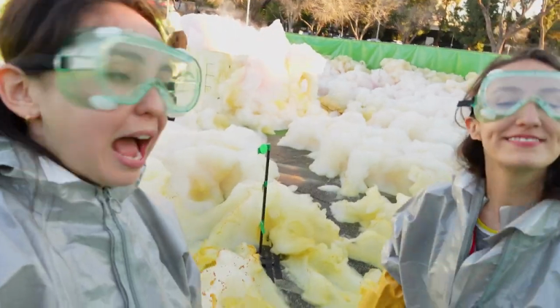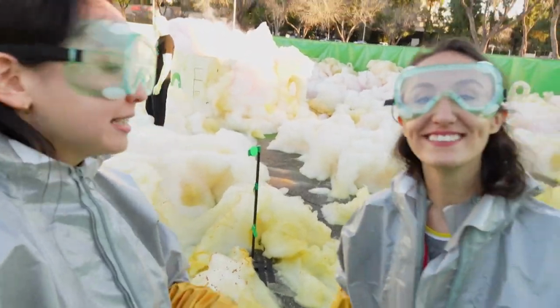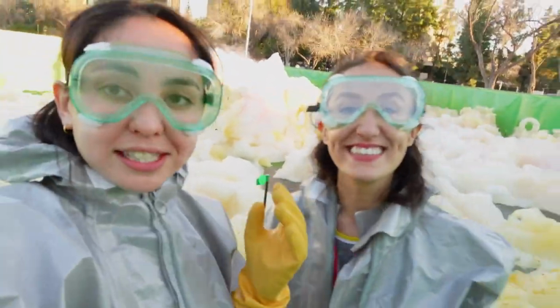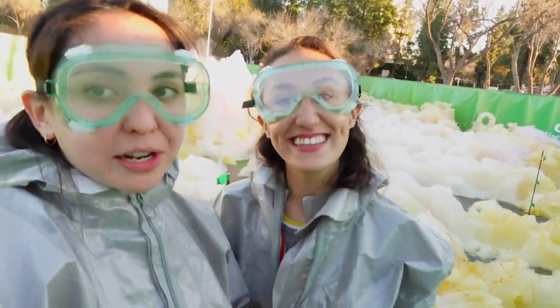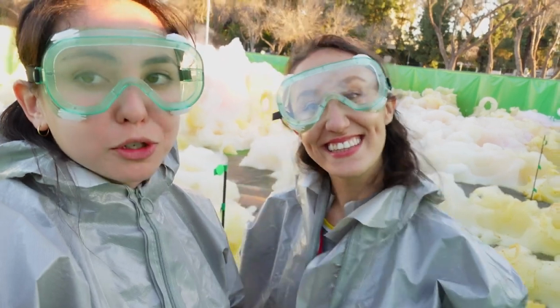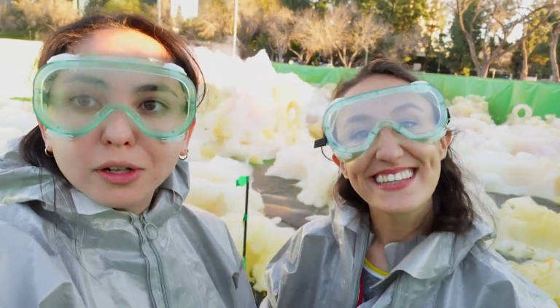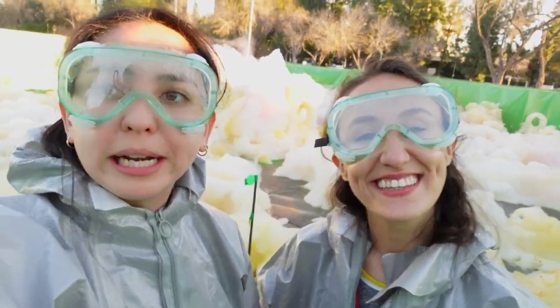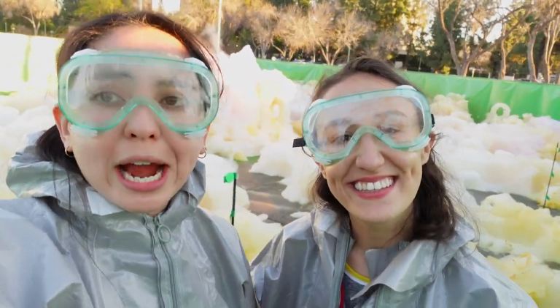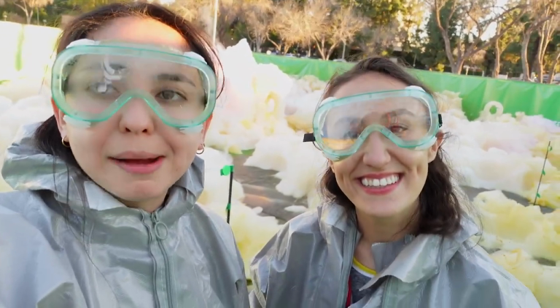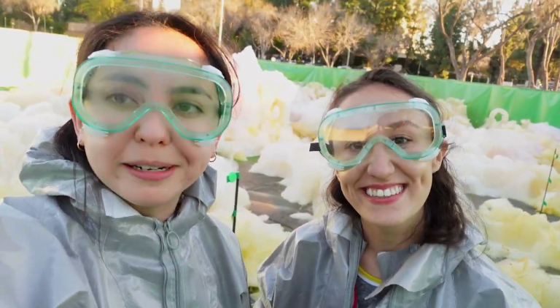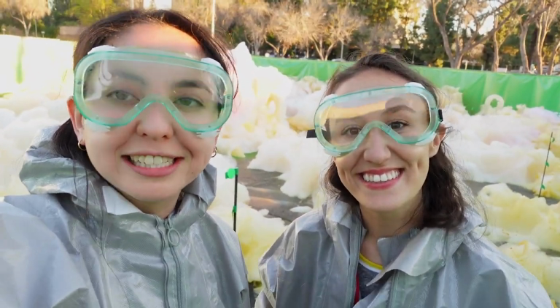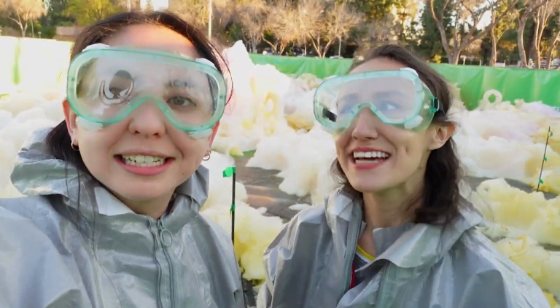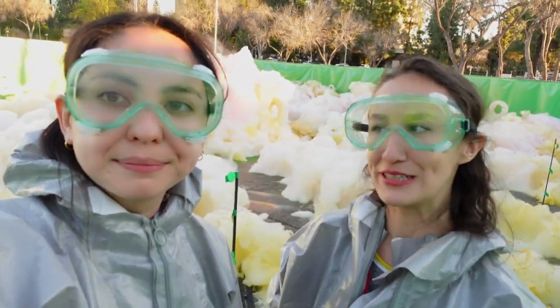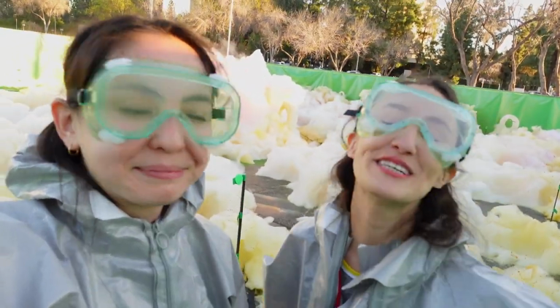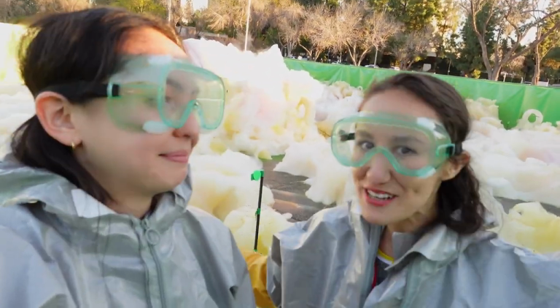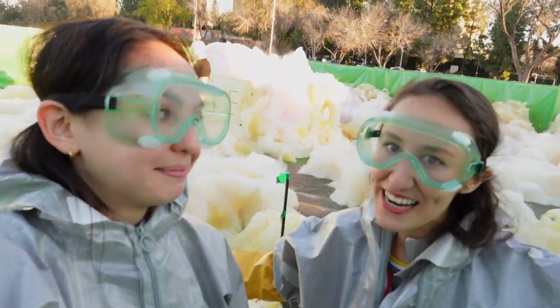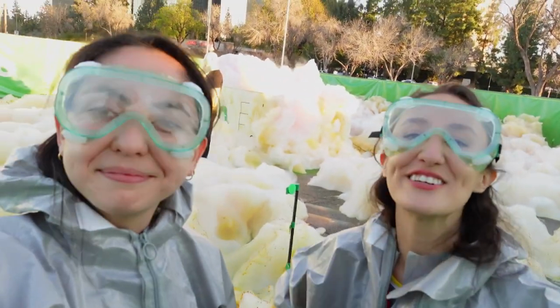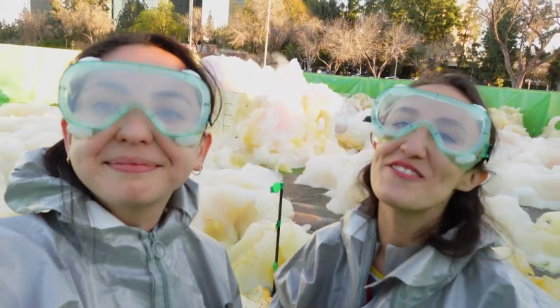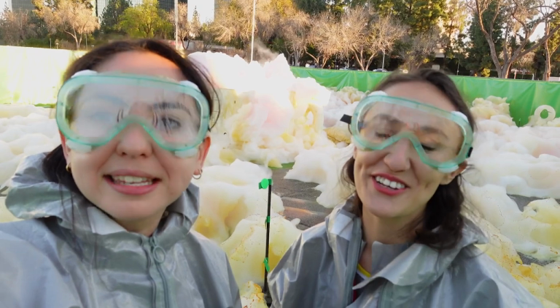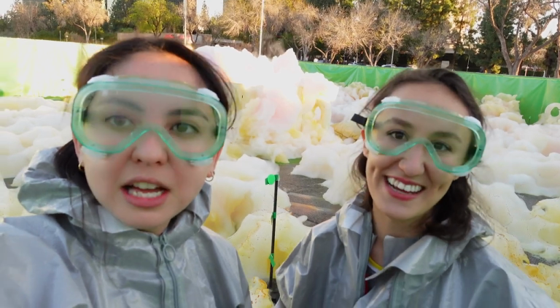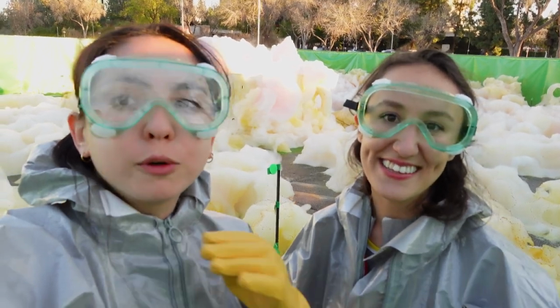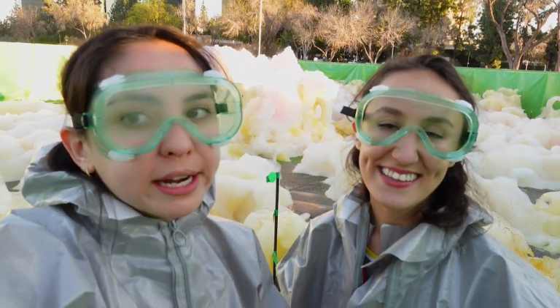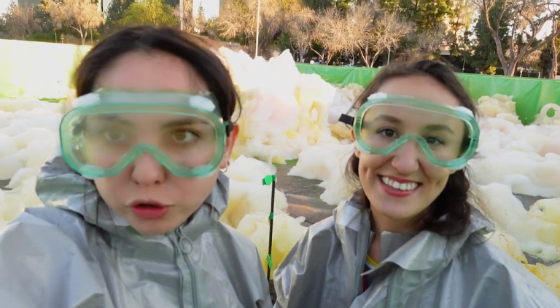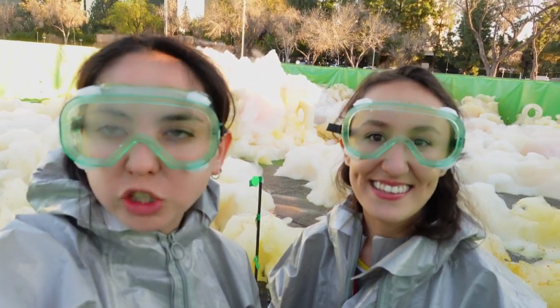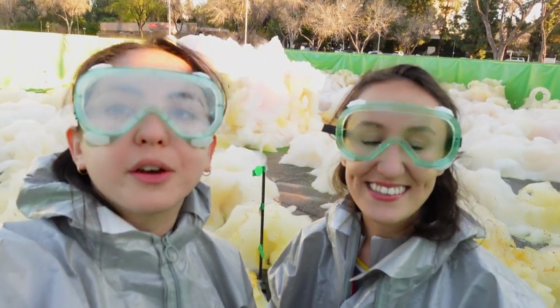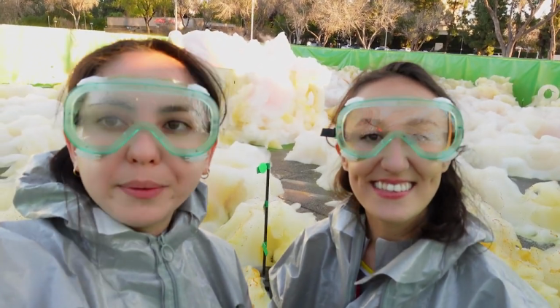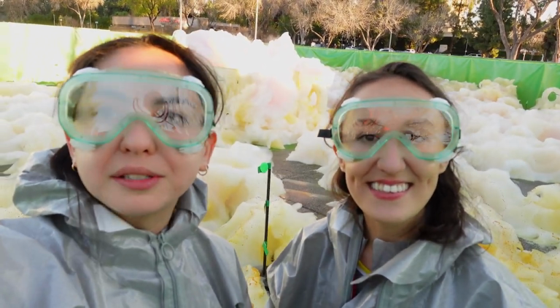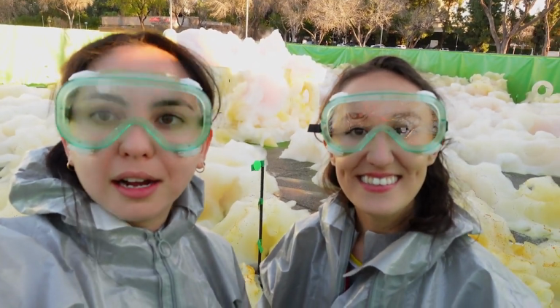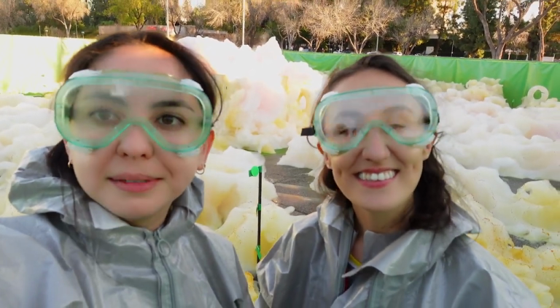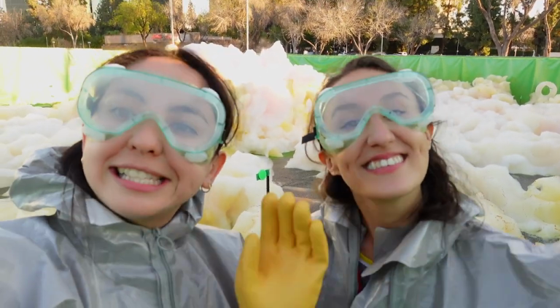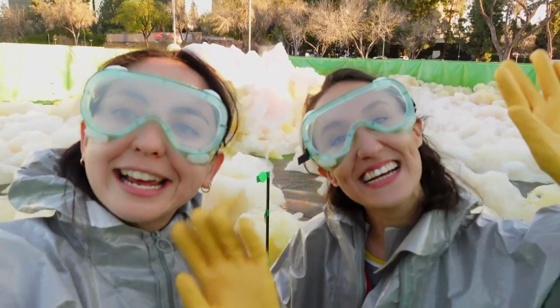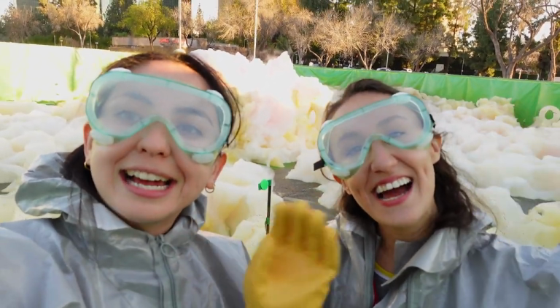I think it's safe to say we accomplished our goal of creating a giant chemical reaction. Definitely. And we had so much fun and we learned so much along the way. For more chemistry projects, go to KiwiCo.com. See you next time.